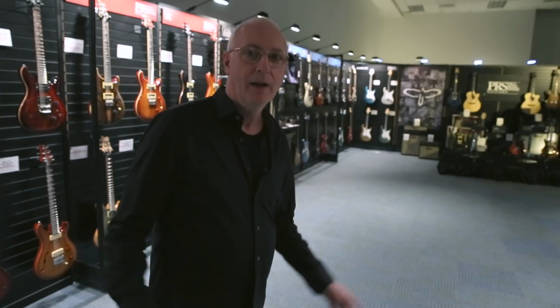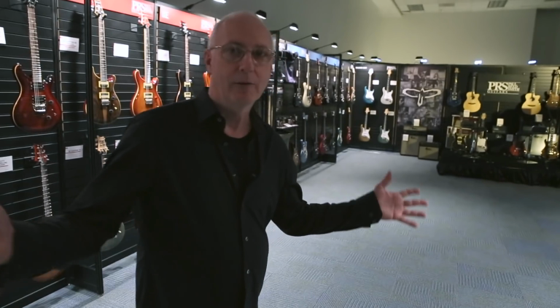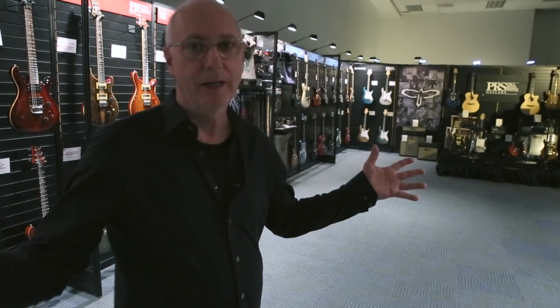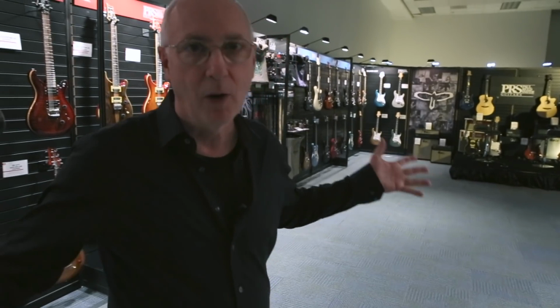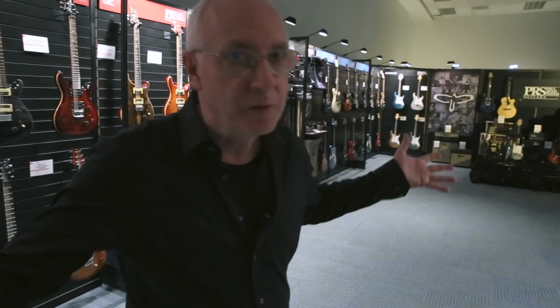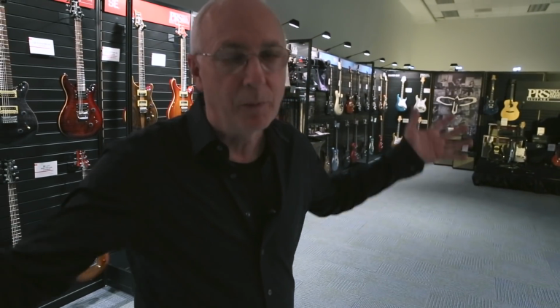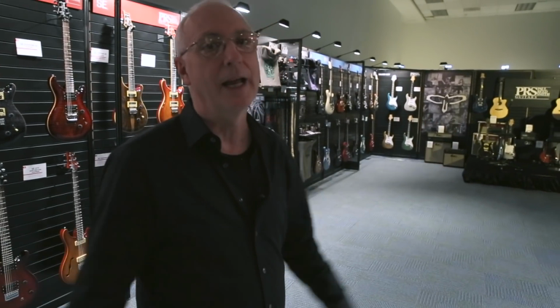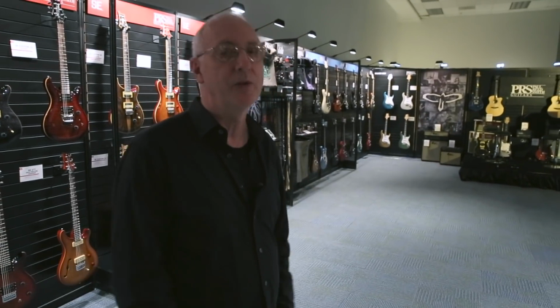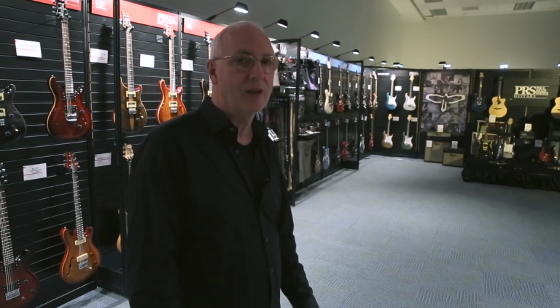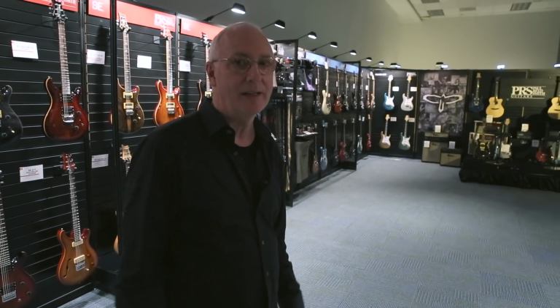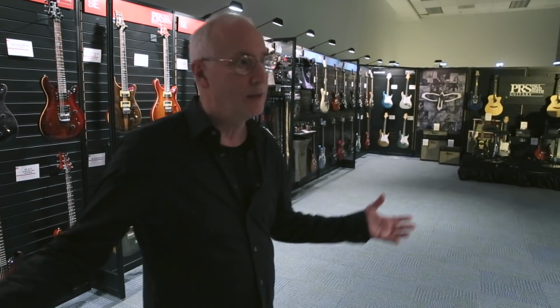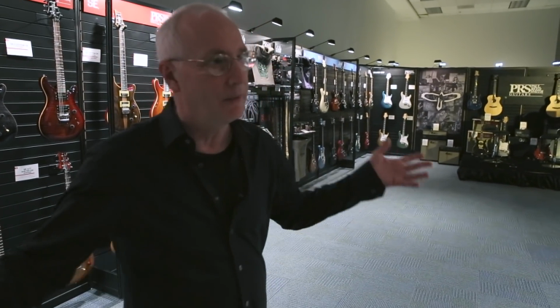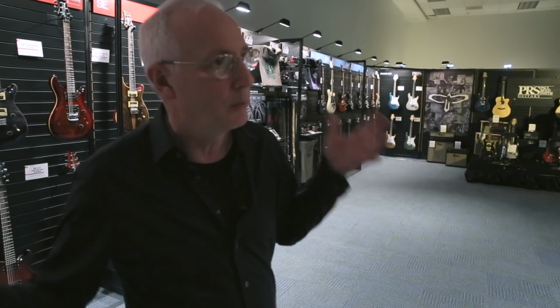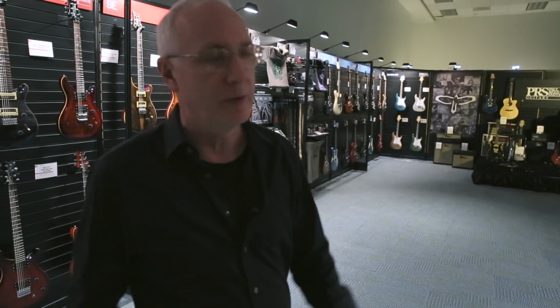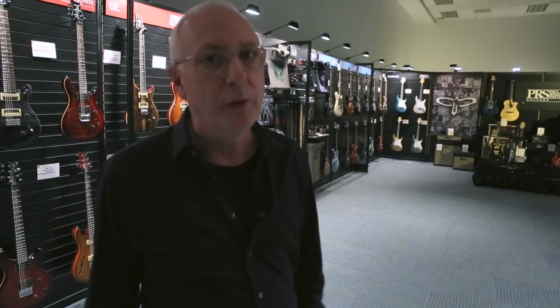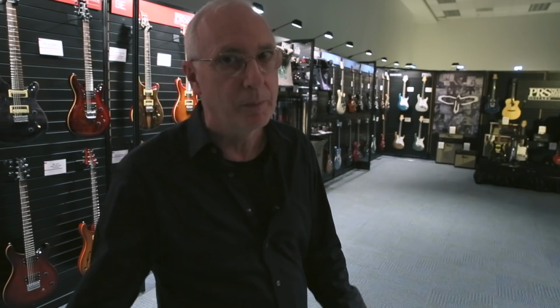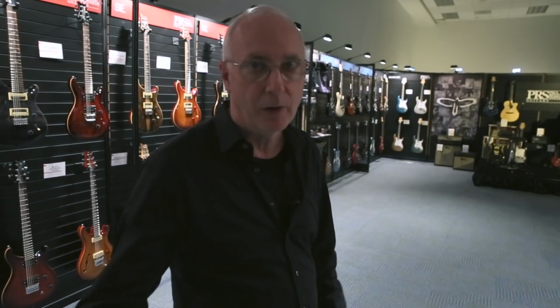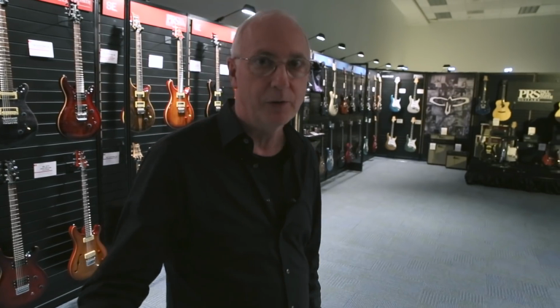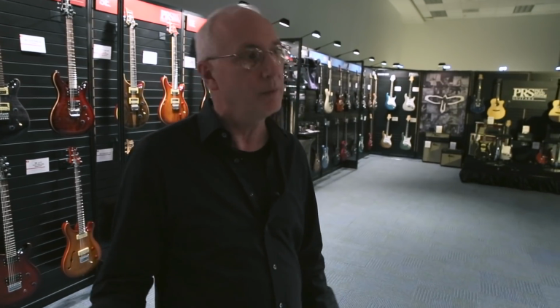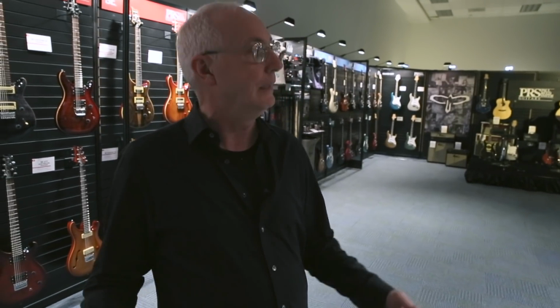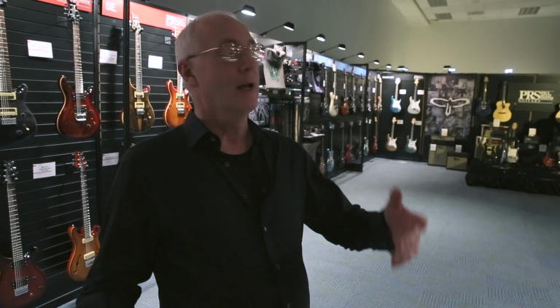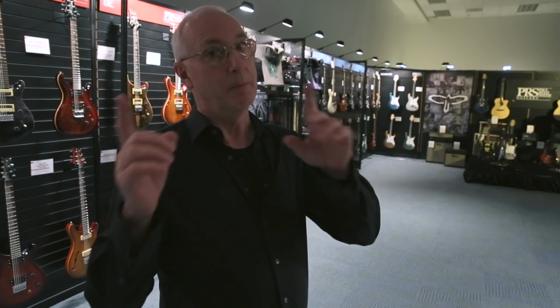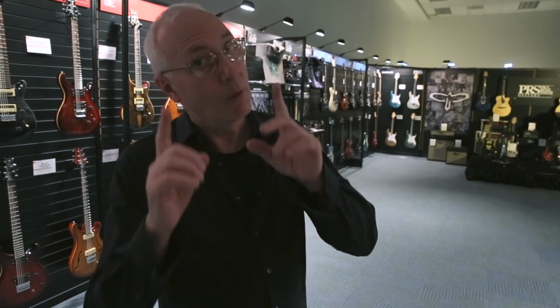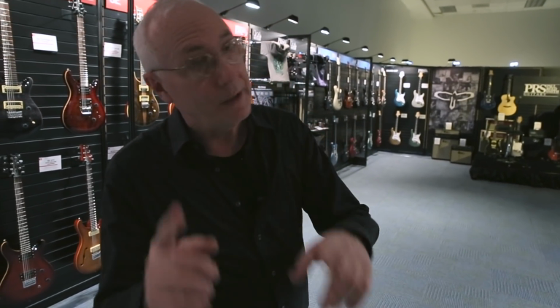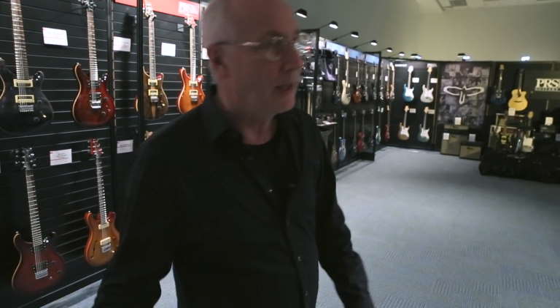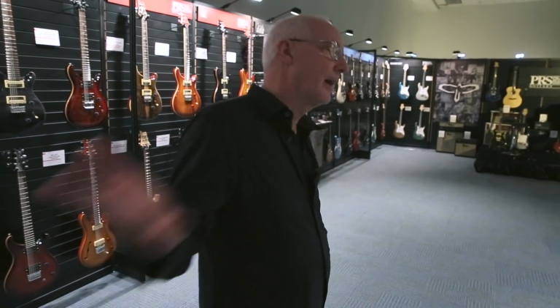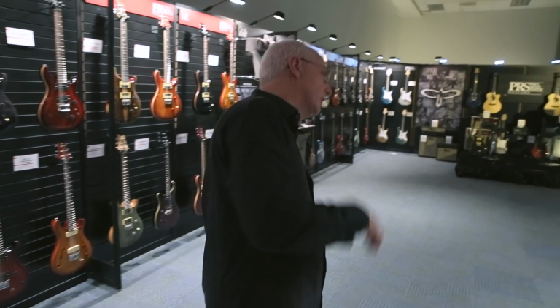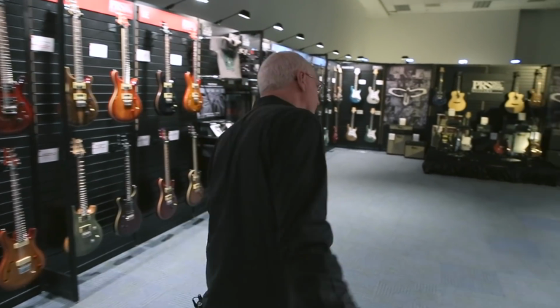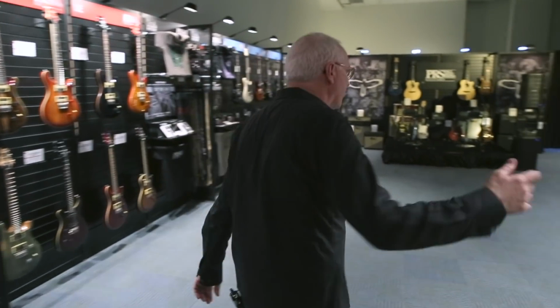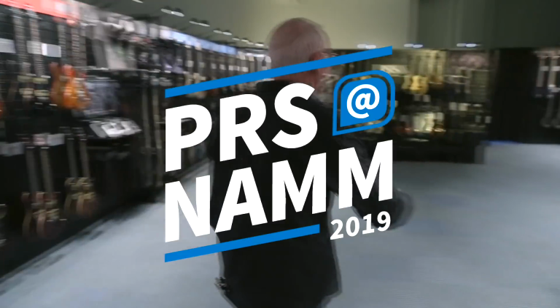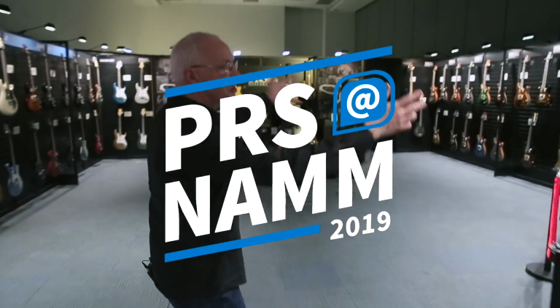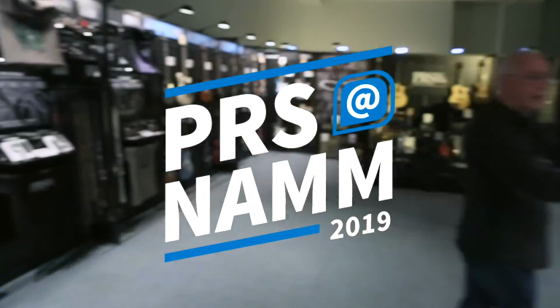Hey everybody, it's Paul Reed Smith. We're at NAMM 2019. I want to give you a preview of the booth and a preview of our new stuff, but before we do that I got to show you something. So come on over here. This is our booth.